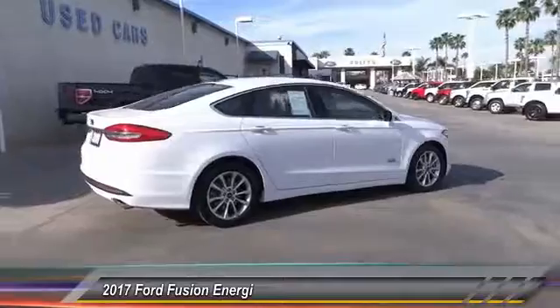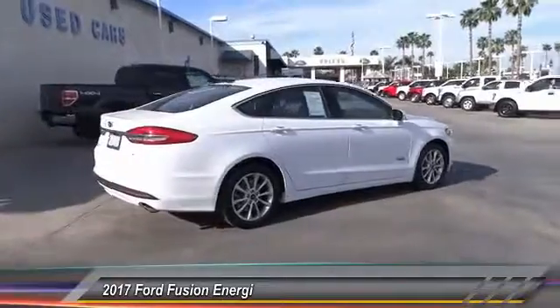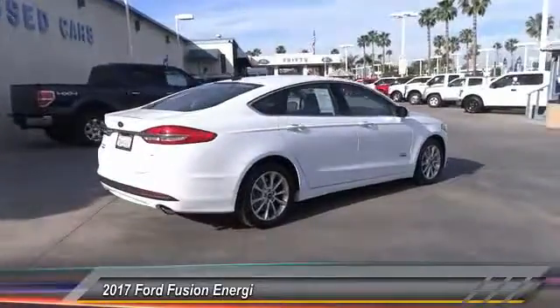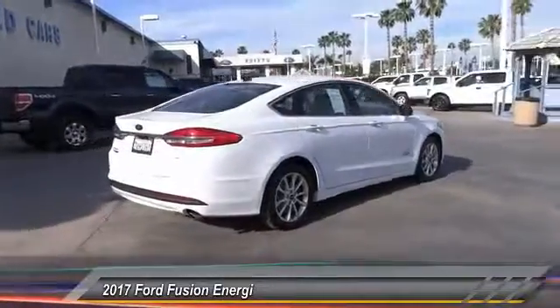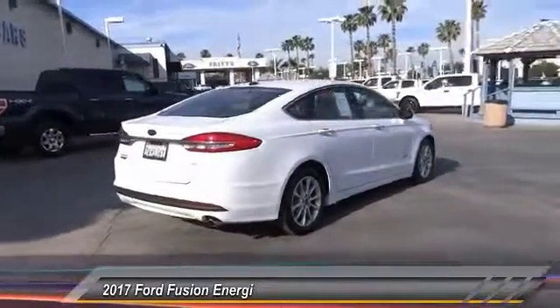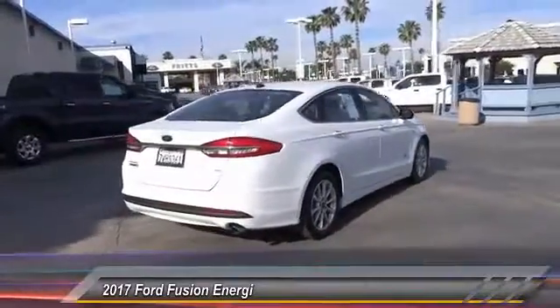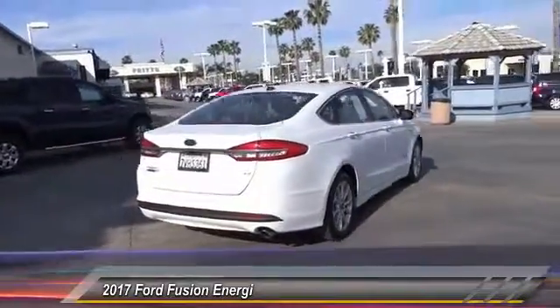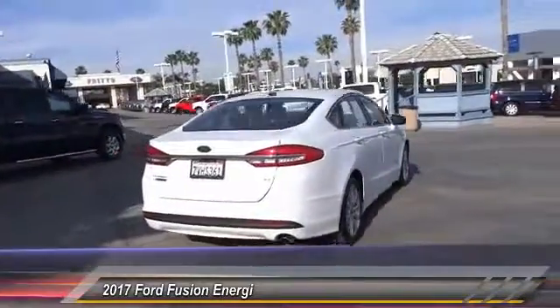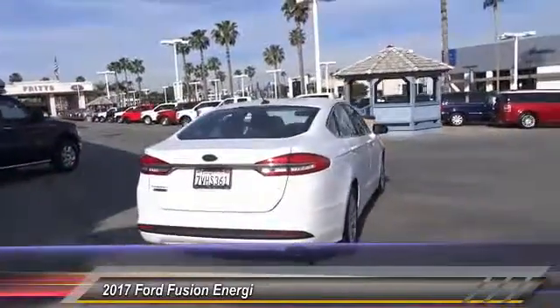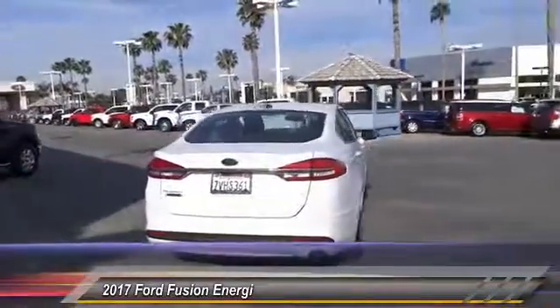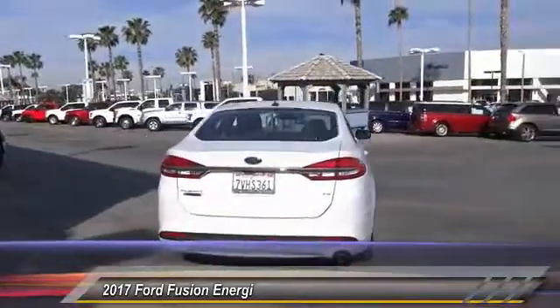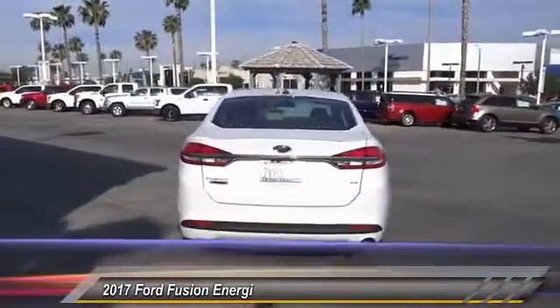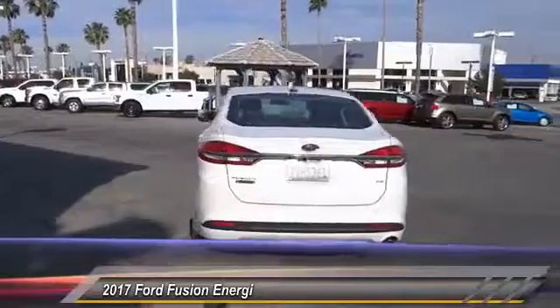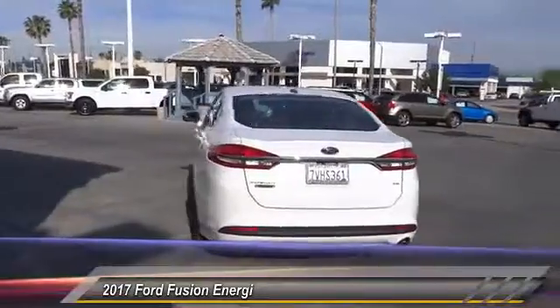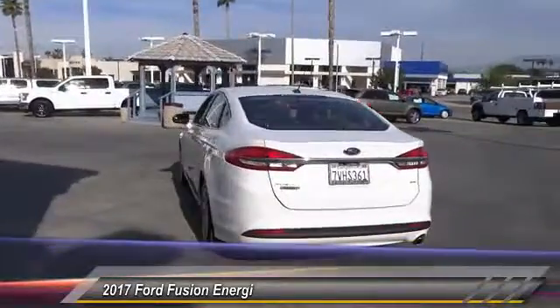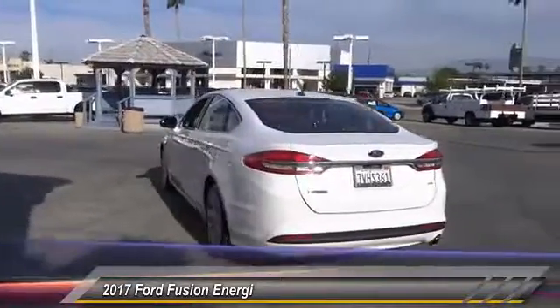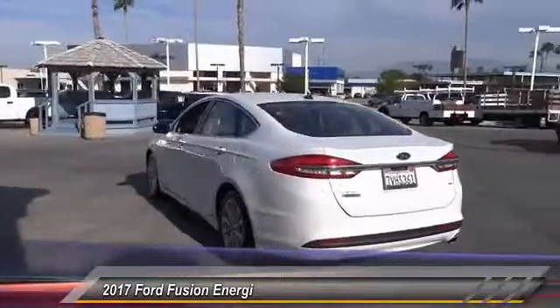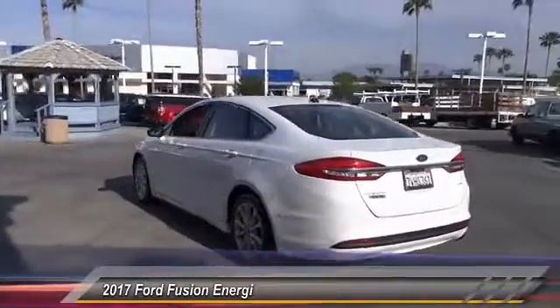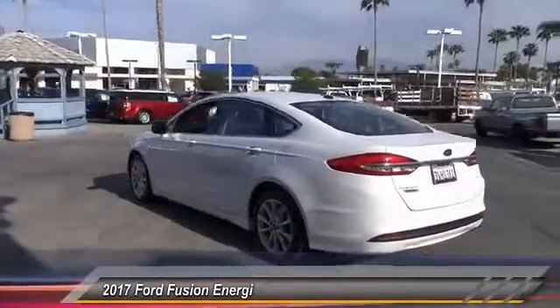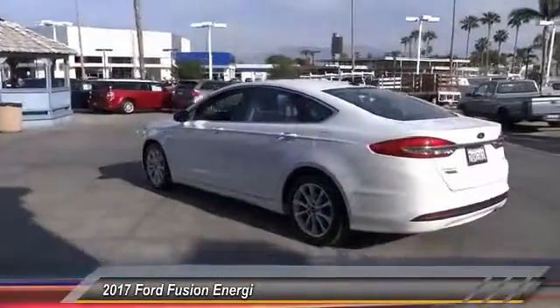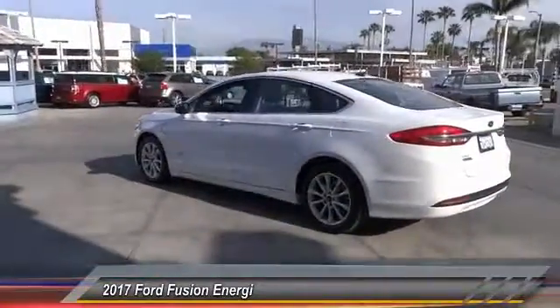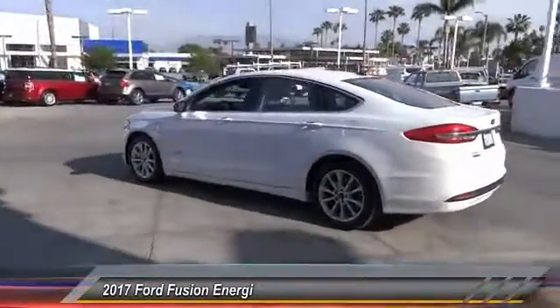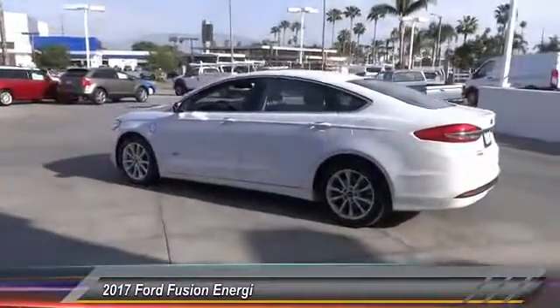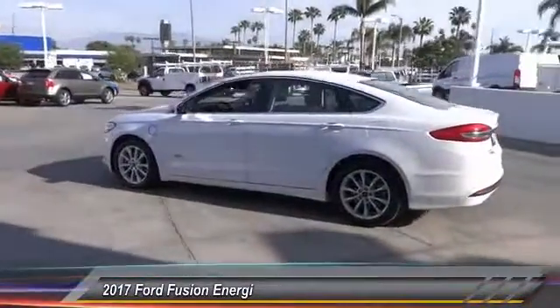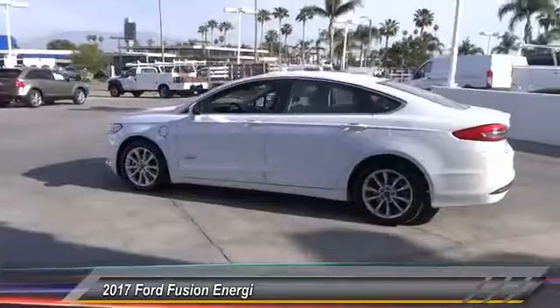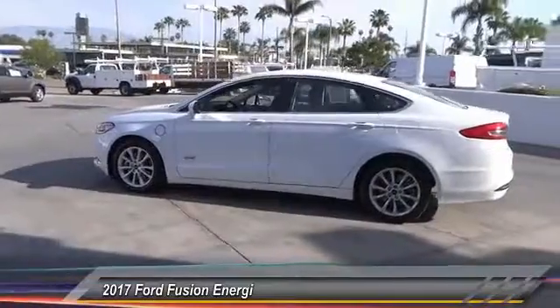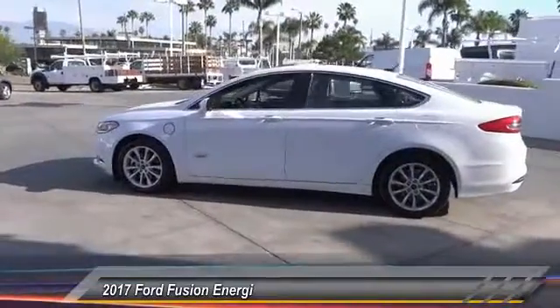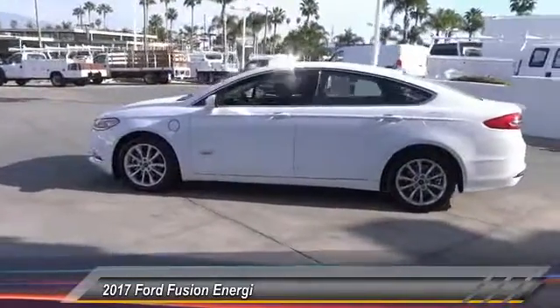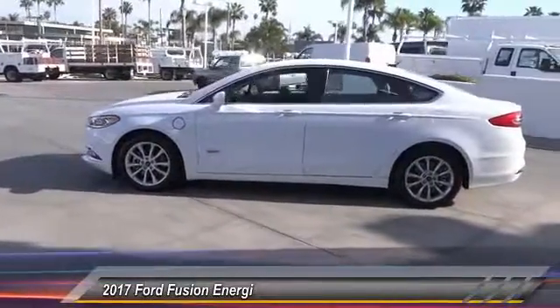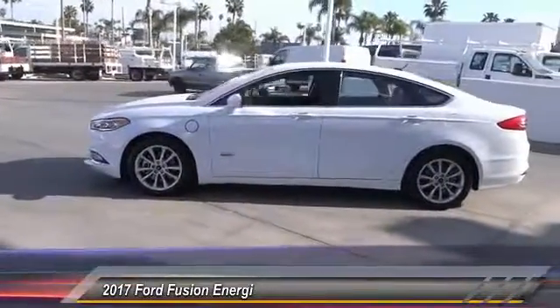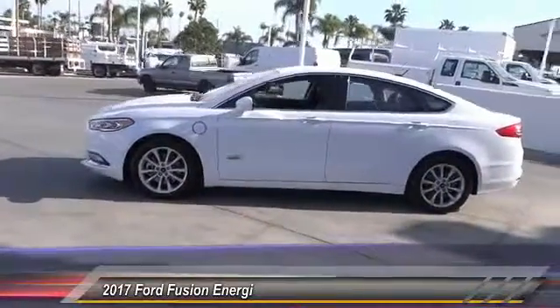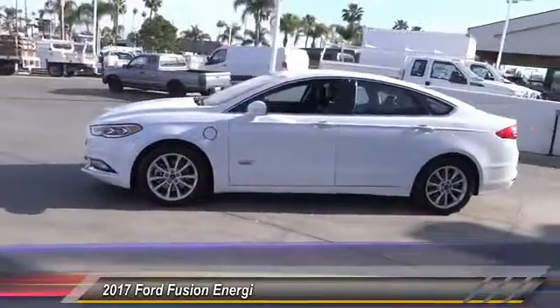Here are some of this vehicle's great options: power driver's seat, anti-lock brakes, navigation system, remote engine start, Bluetooth, air conditioning, driver airbag, alloy wheels, cruise control, and climate control.